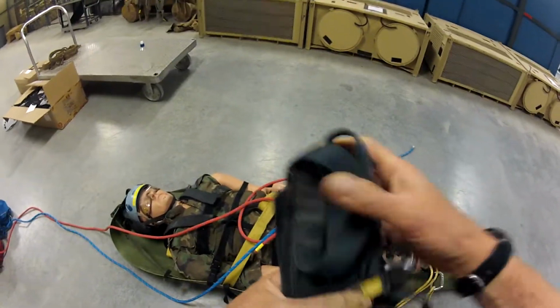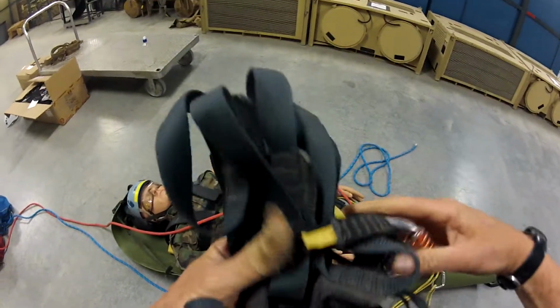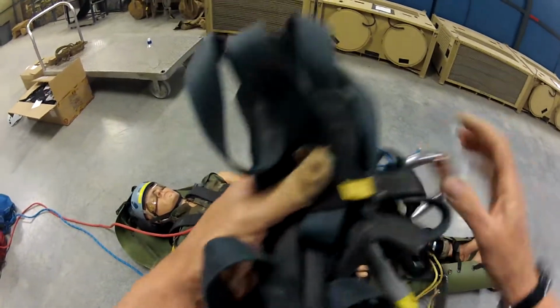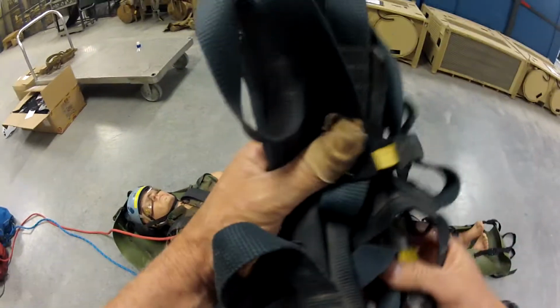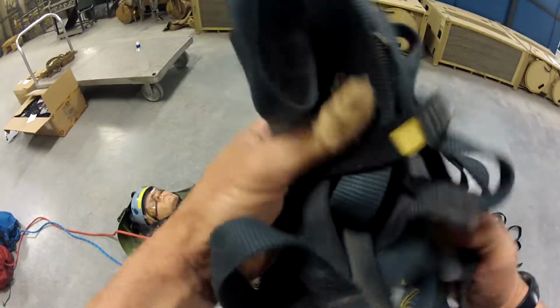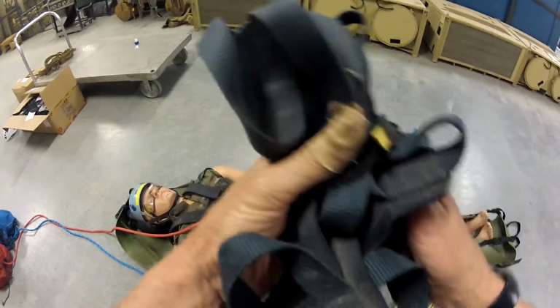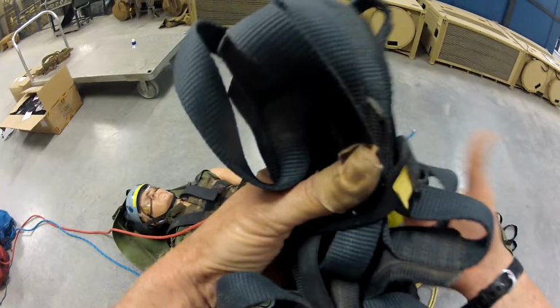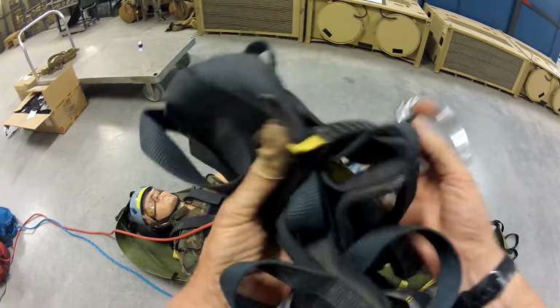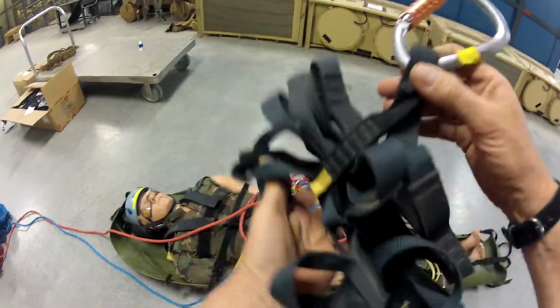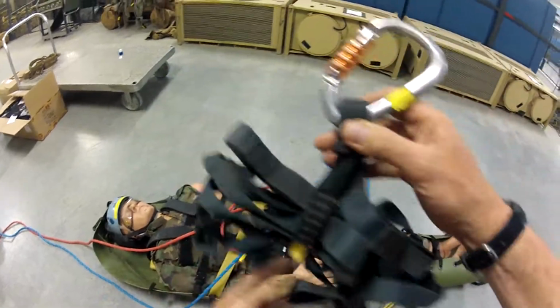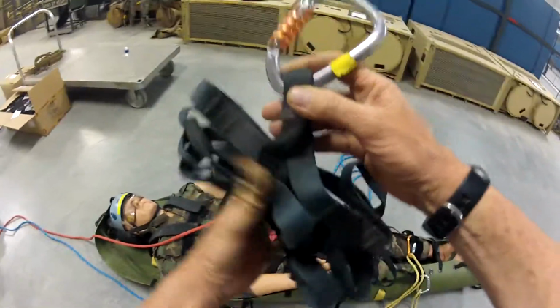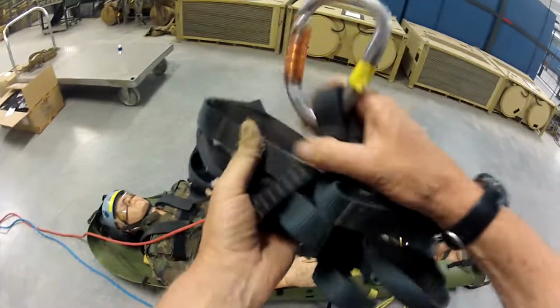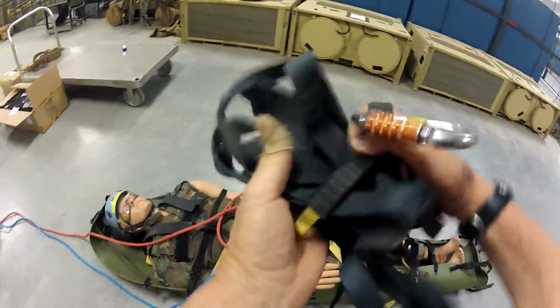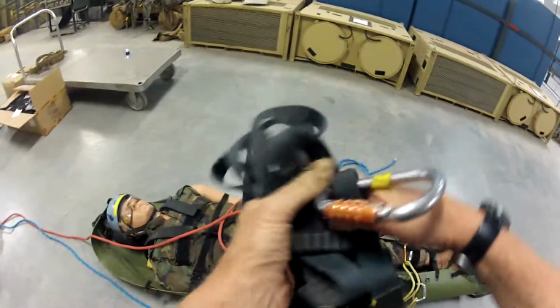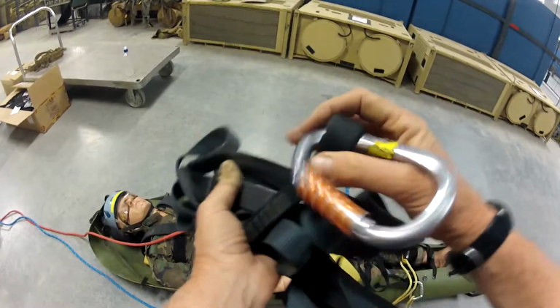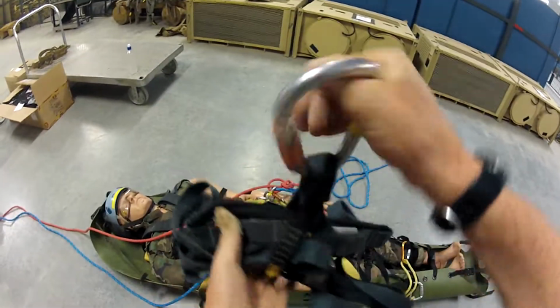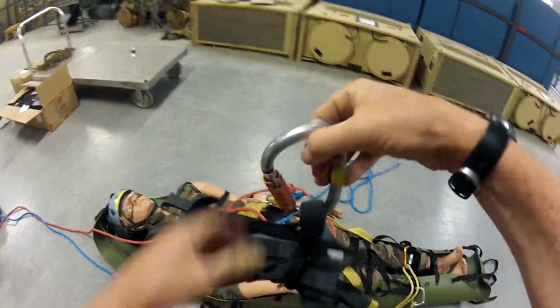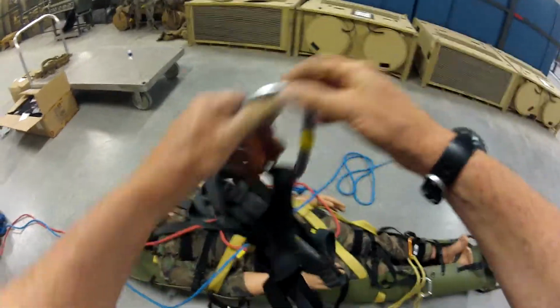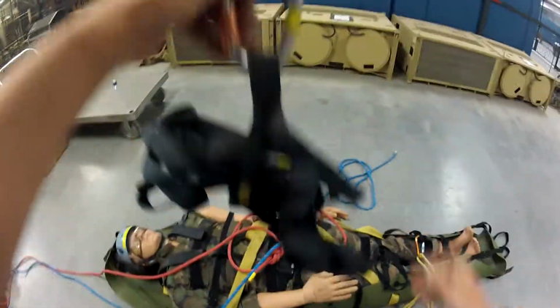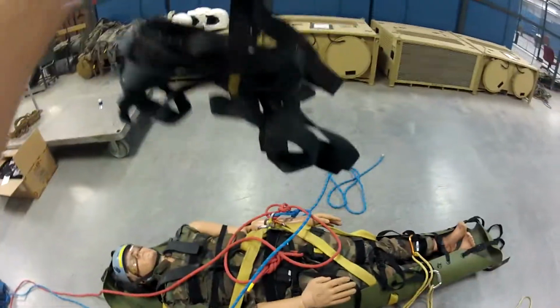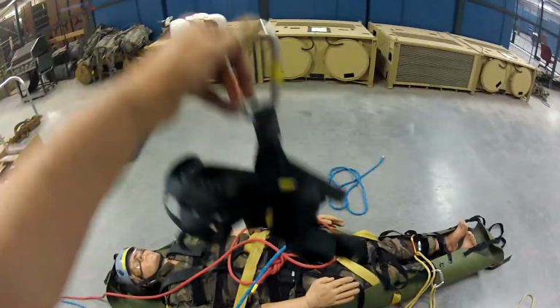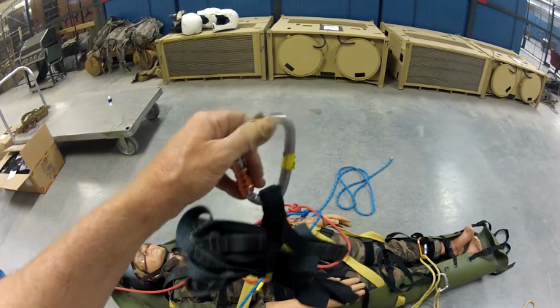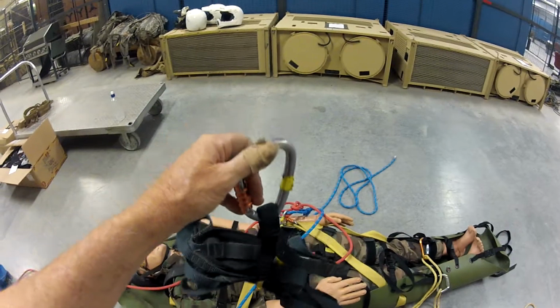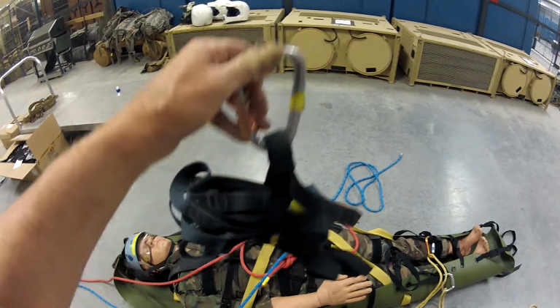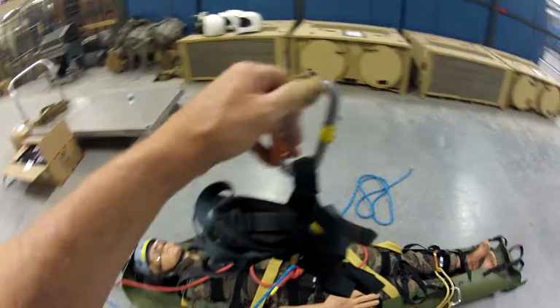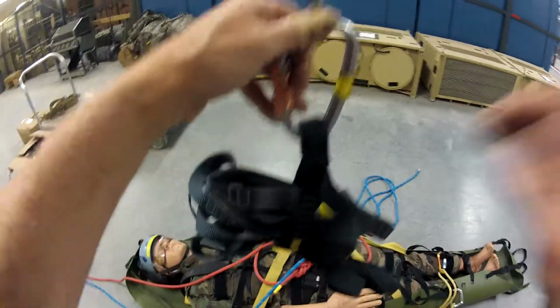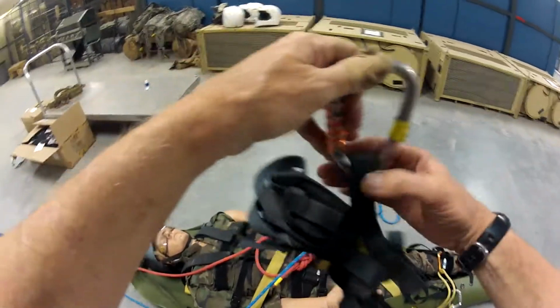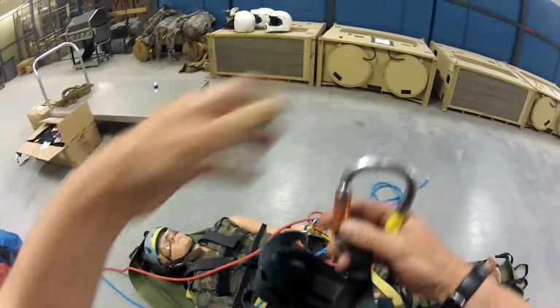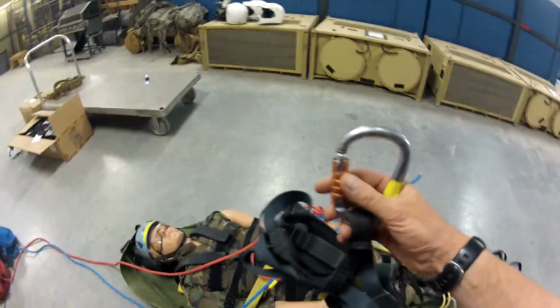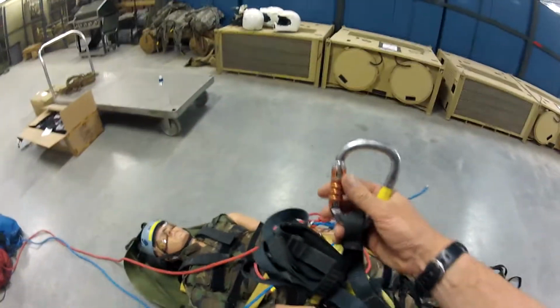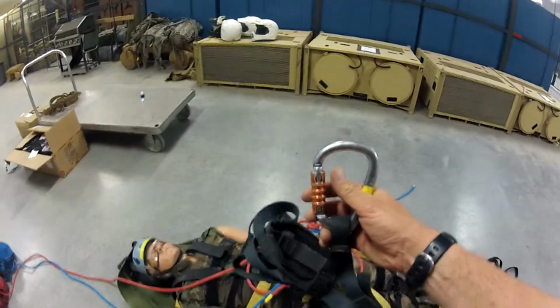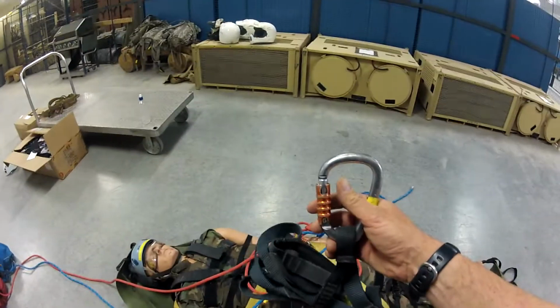Once I've done that, it's very easy for me to pull this out on either side and pull it down when I'm going to use it. That's the way I like to set it up if I have that option.